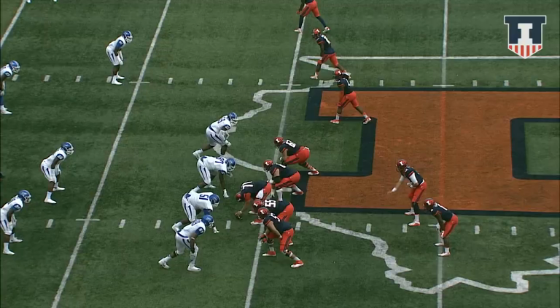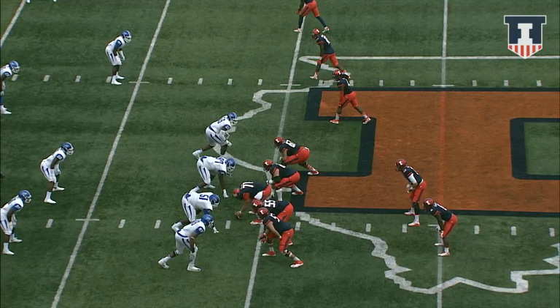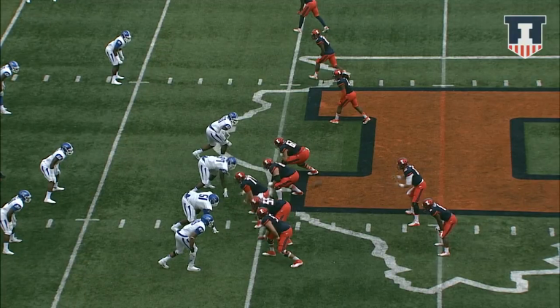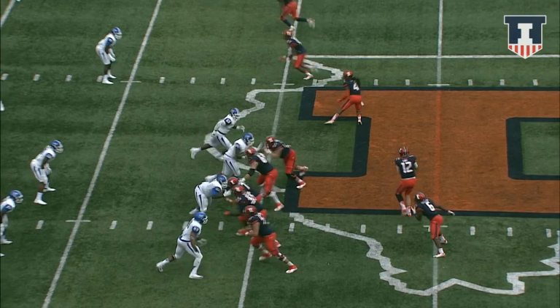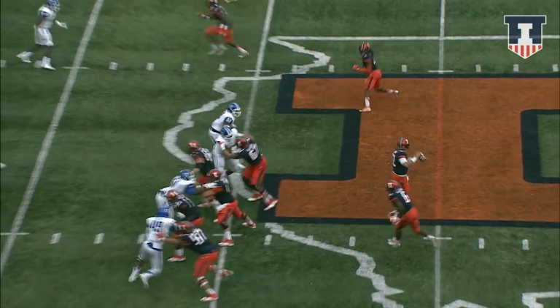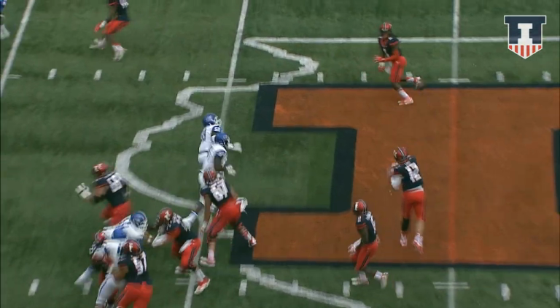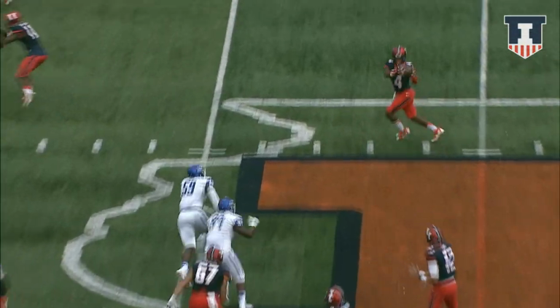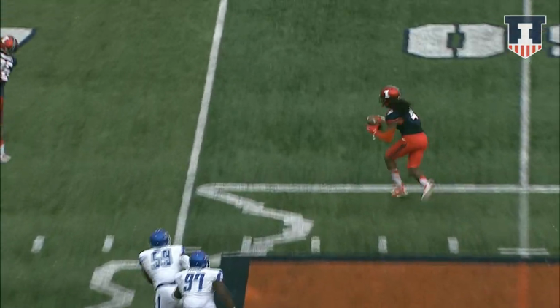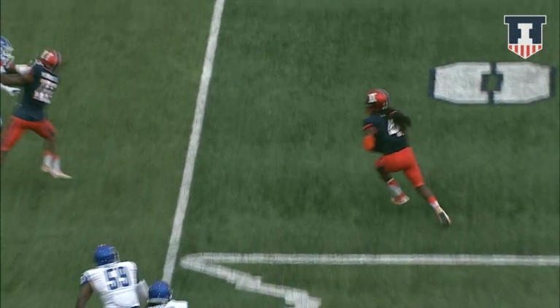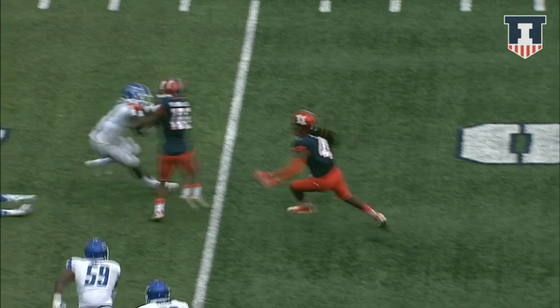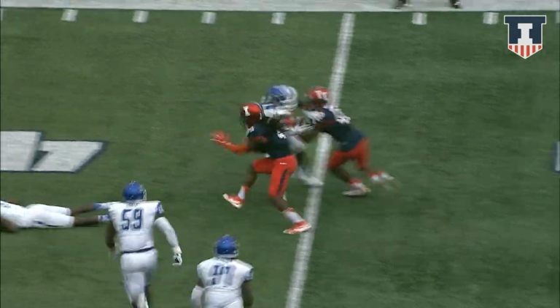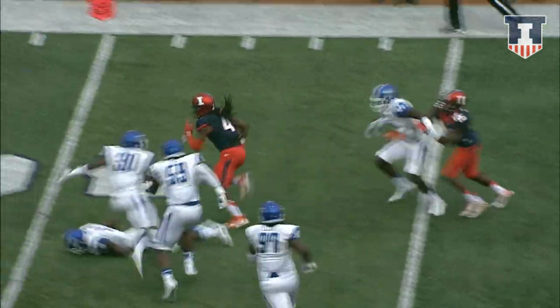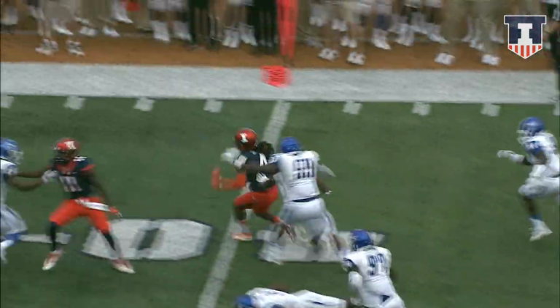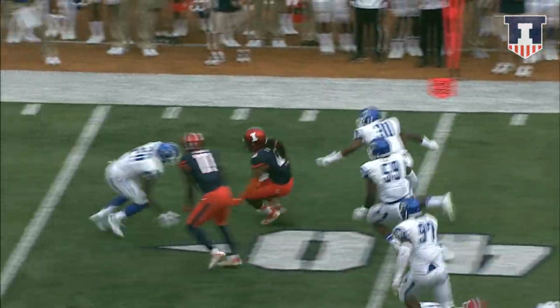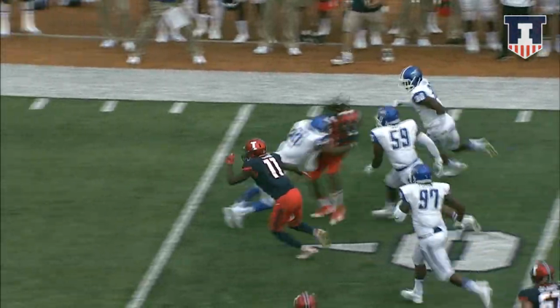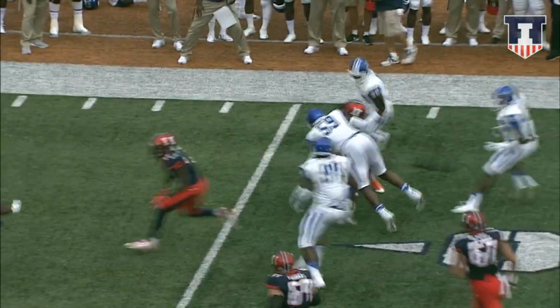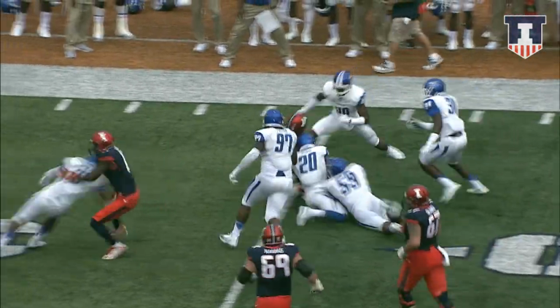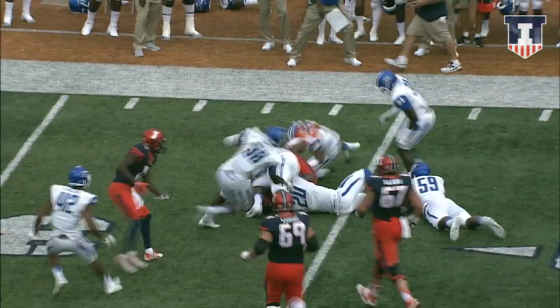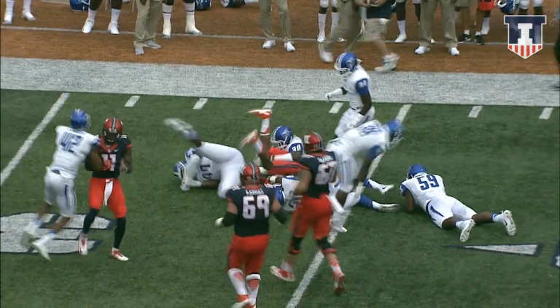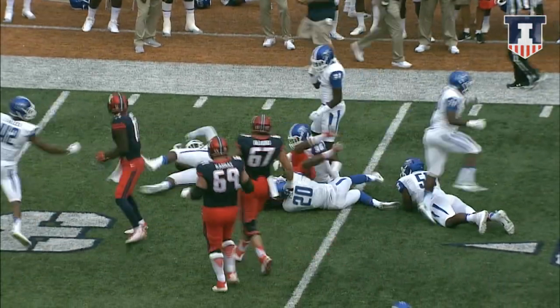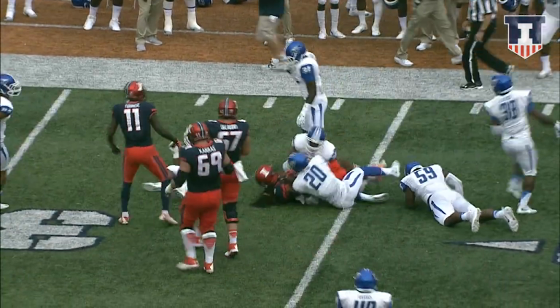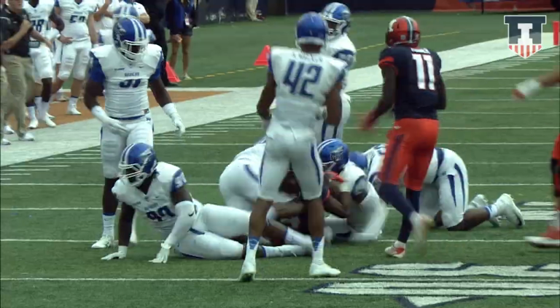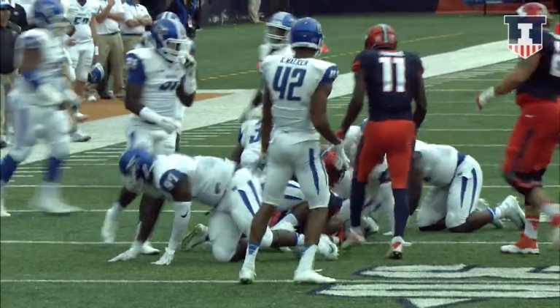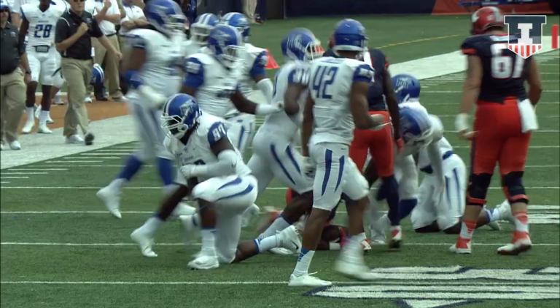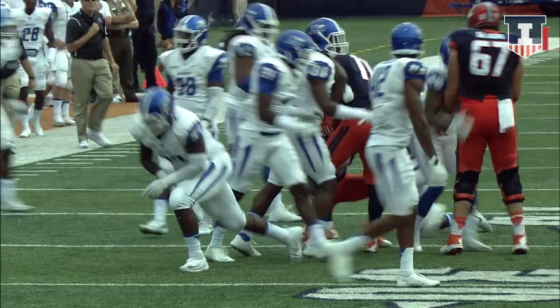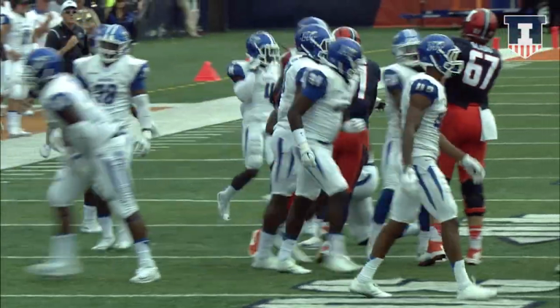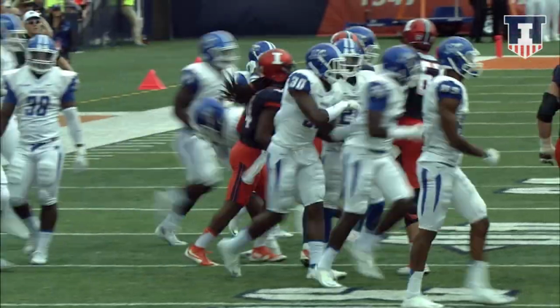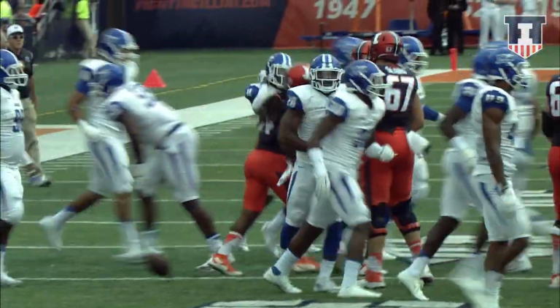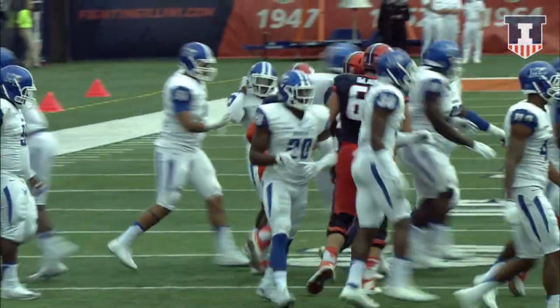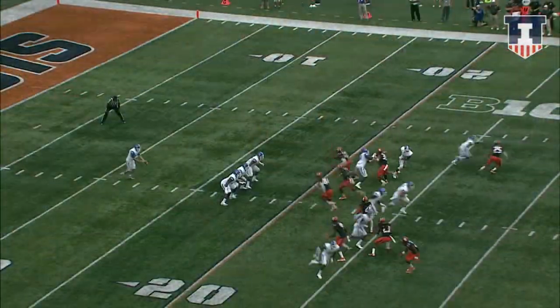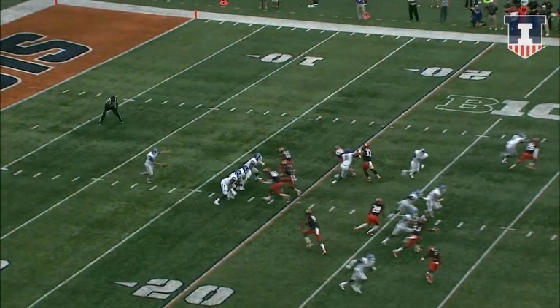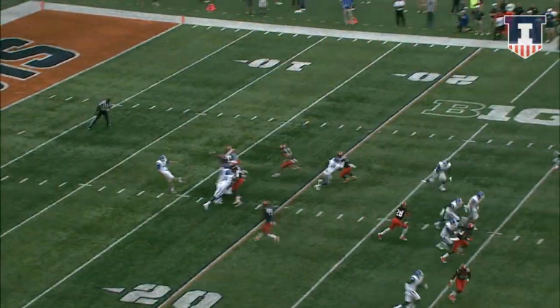Second and four from the Blue Raider 44. Lunt turns, throws it right. This is Taylor with a catch — gets a block, 40, cuts back 35. Nice gainer. First down, Illinois, inside the 35 to the 34. Here comes the rush.